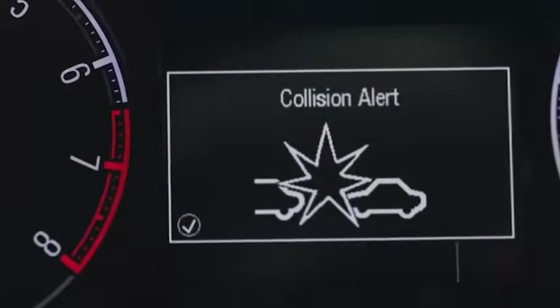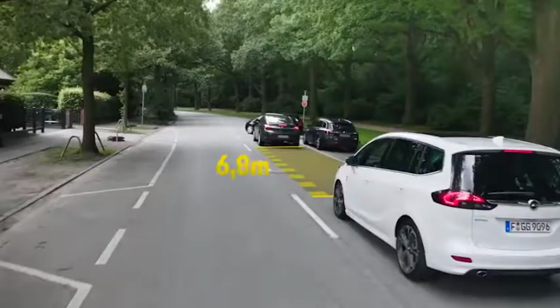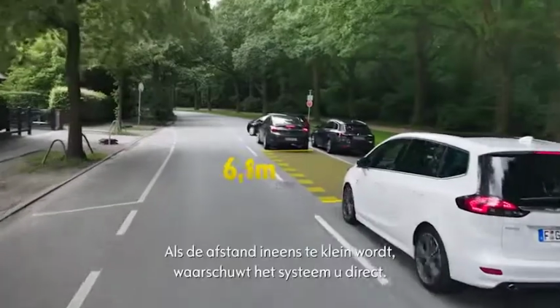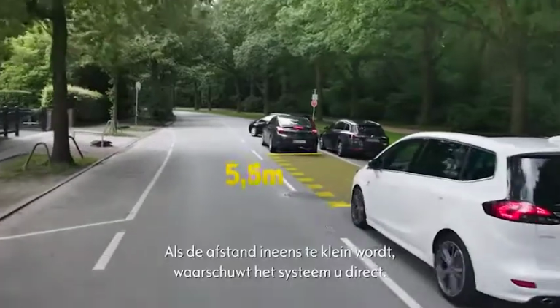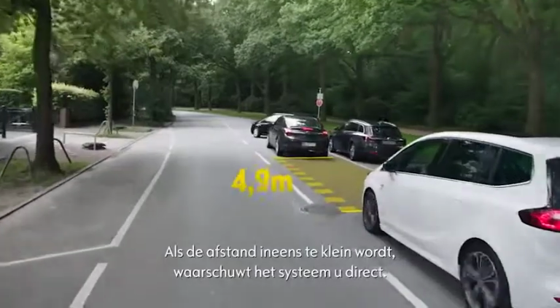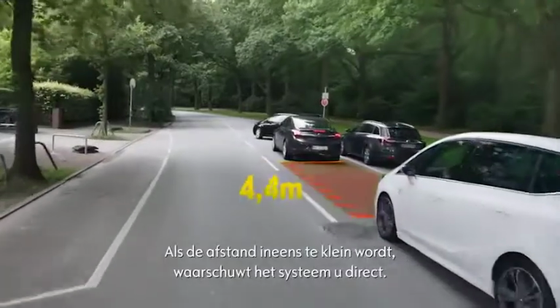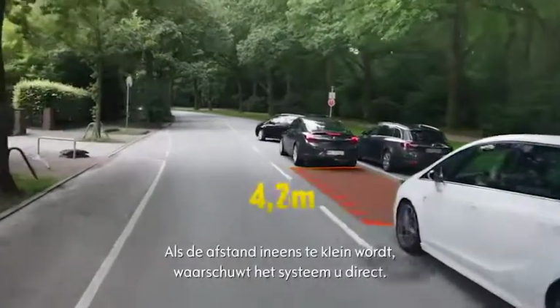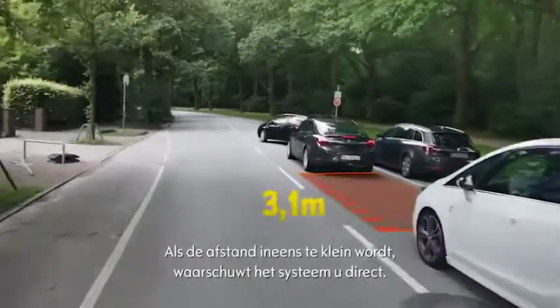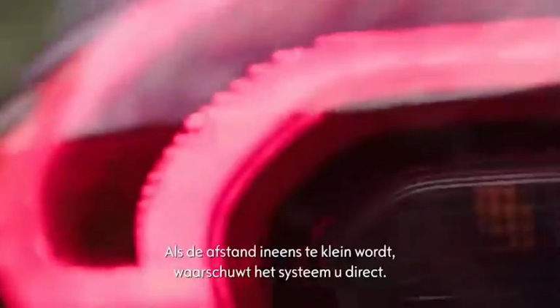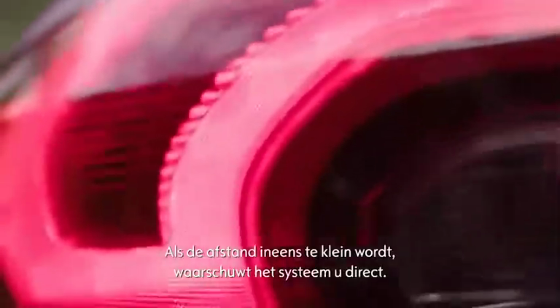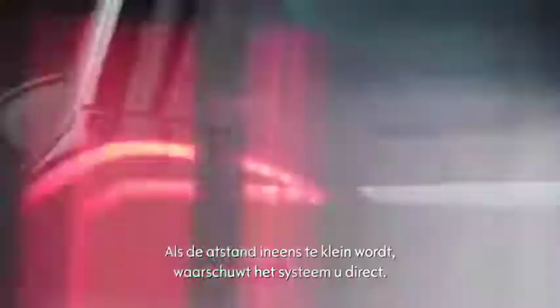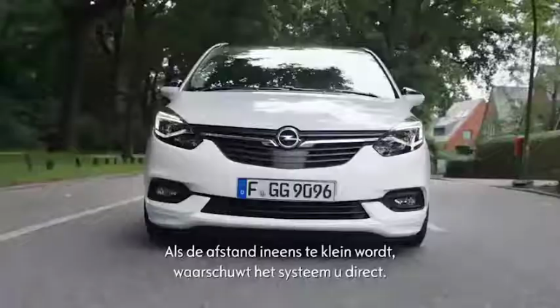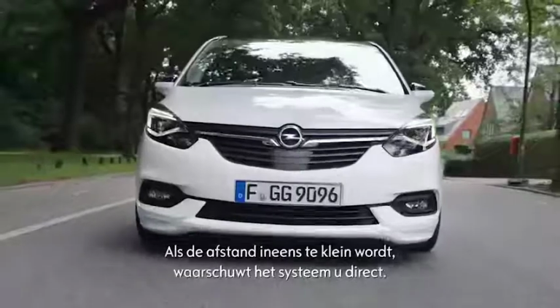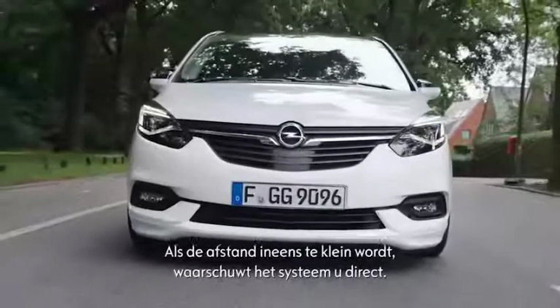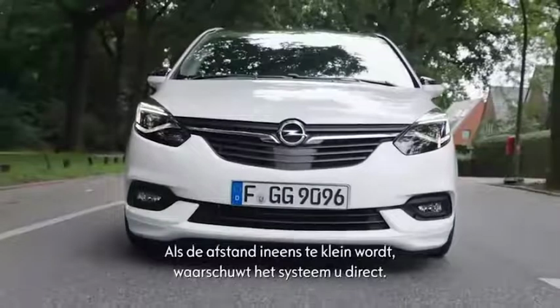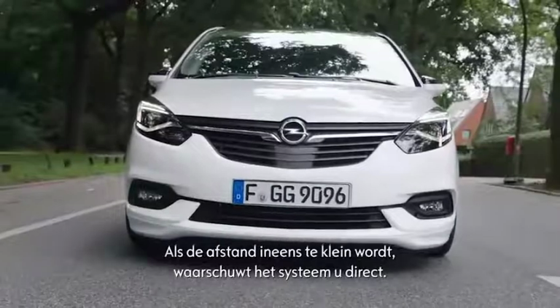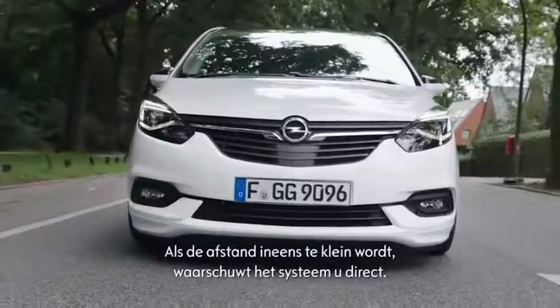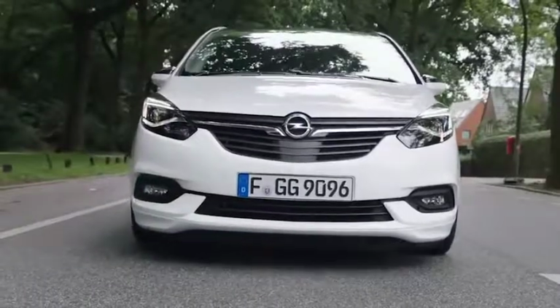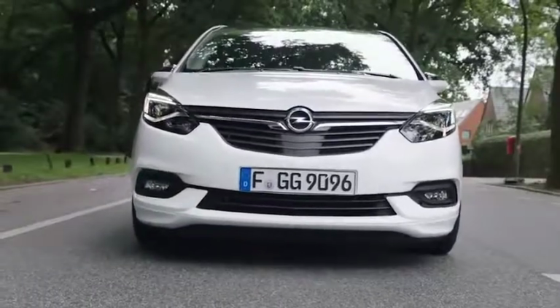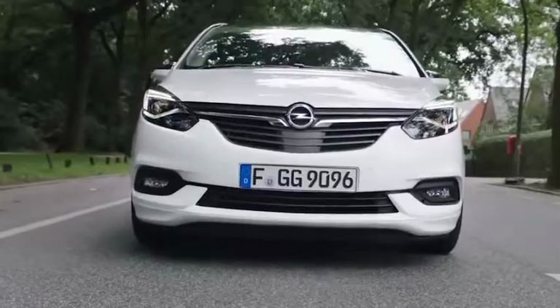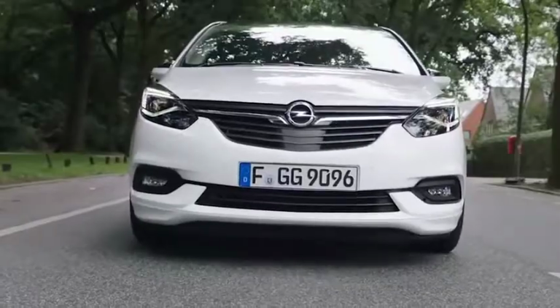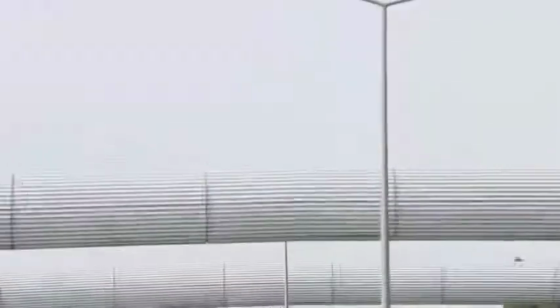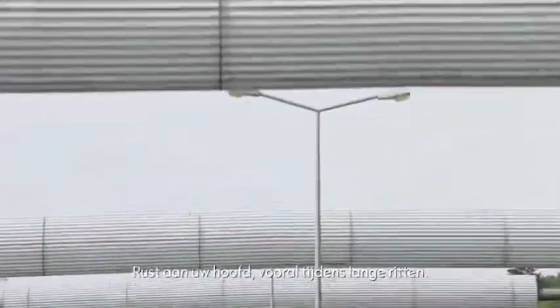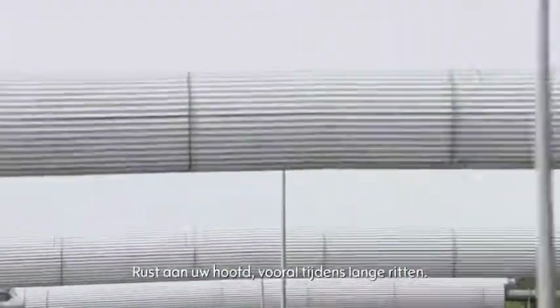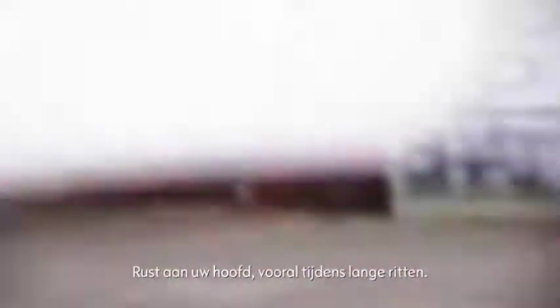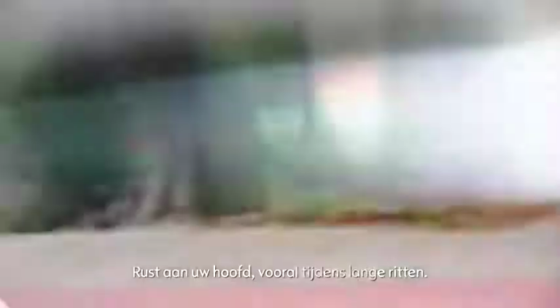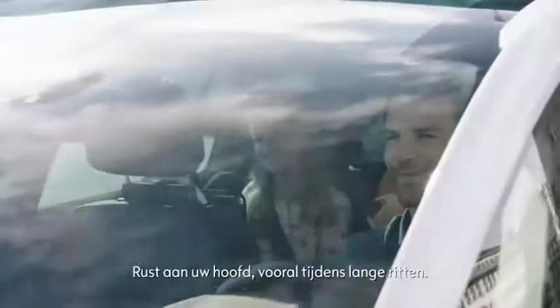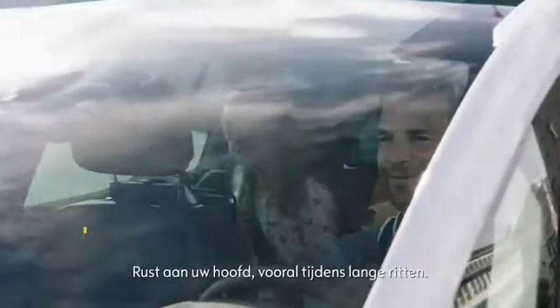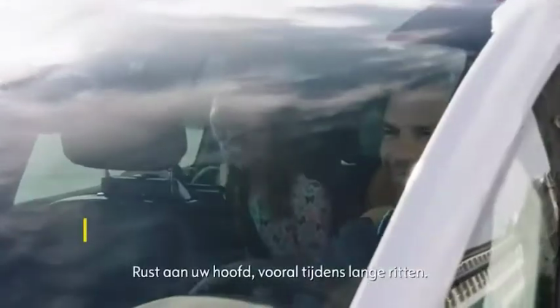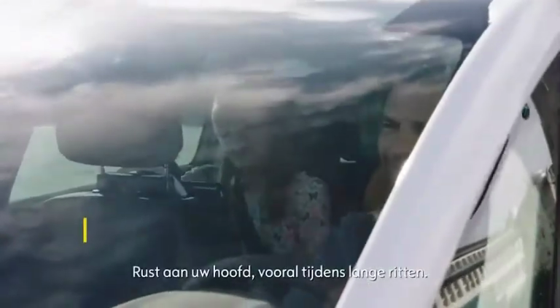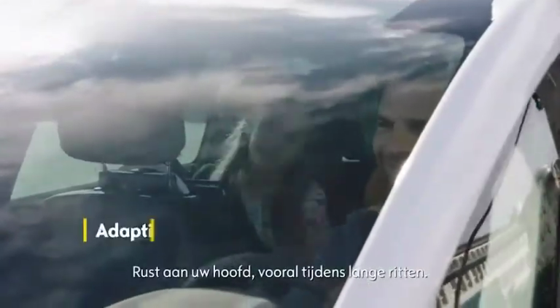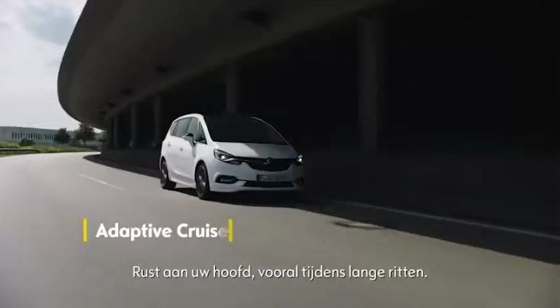If you can't react in time, the system brakes automatically. Peace of mind, especially on long trips.